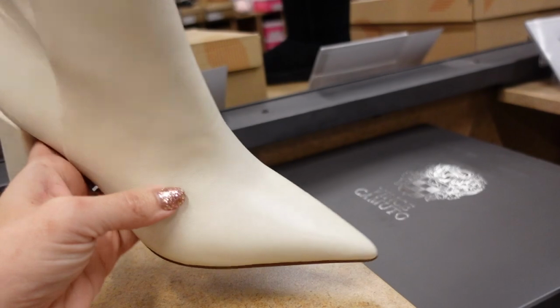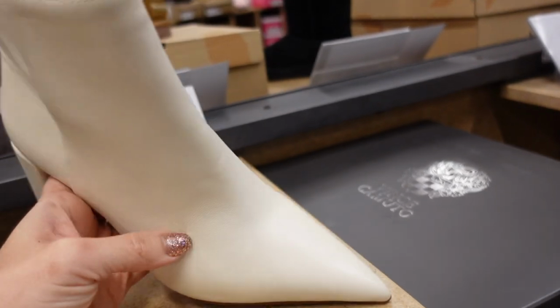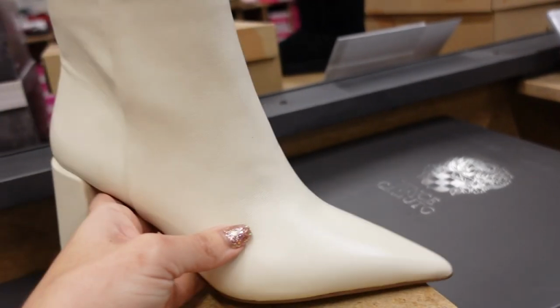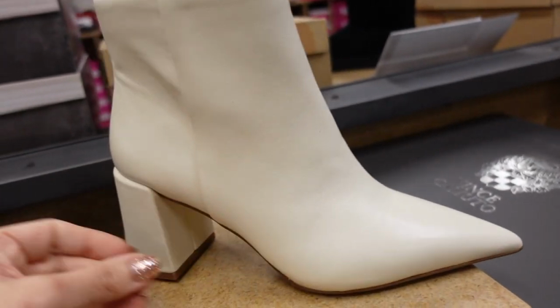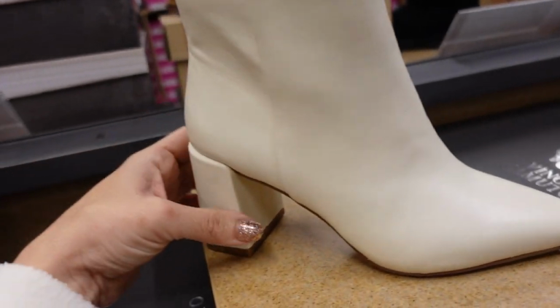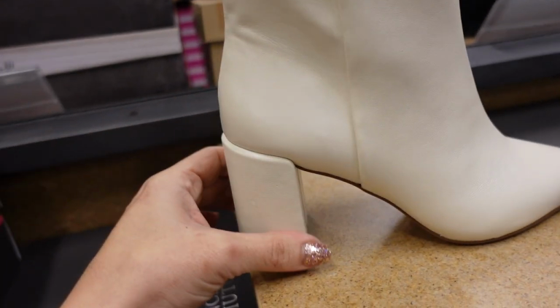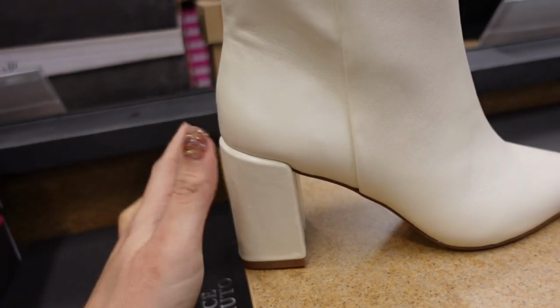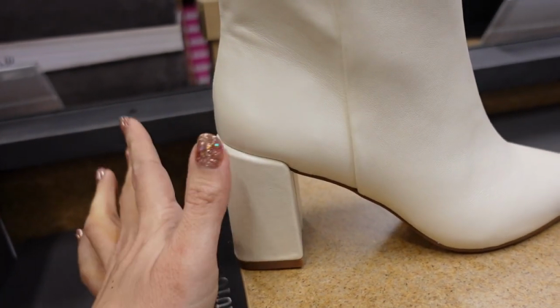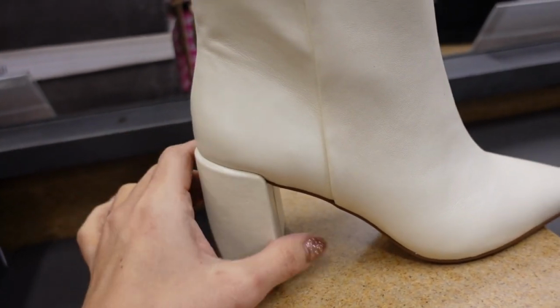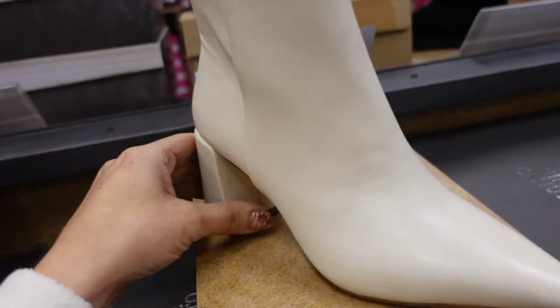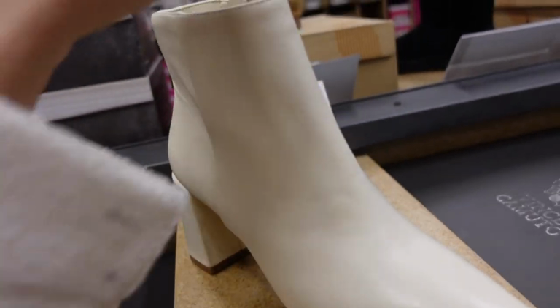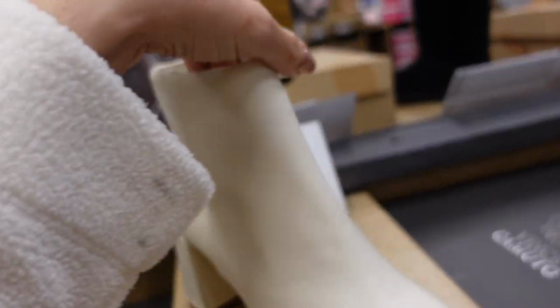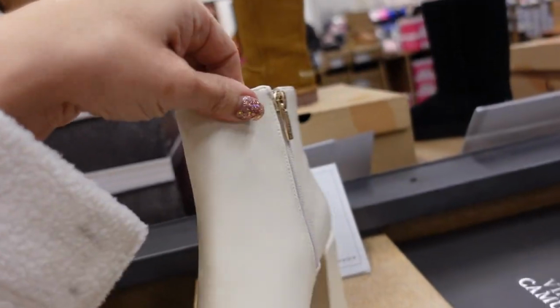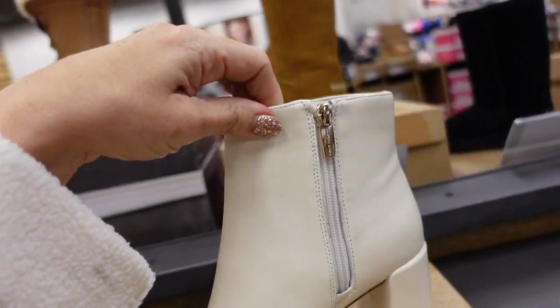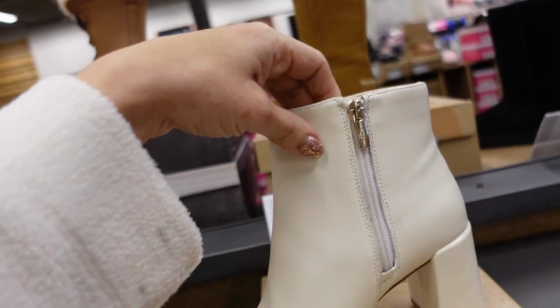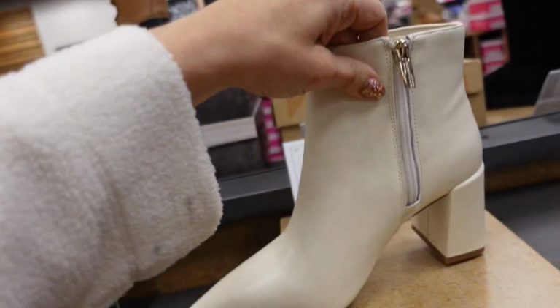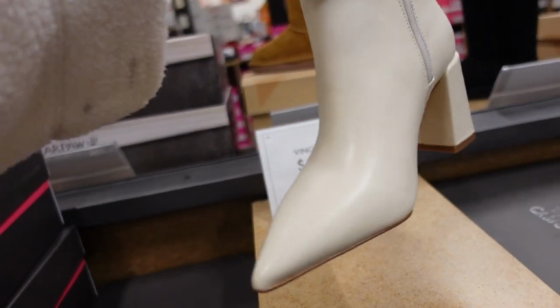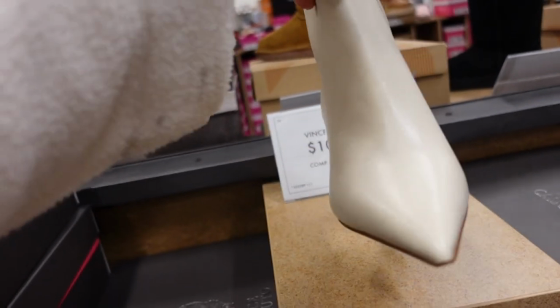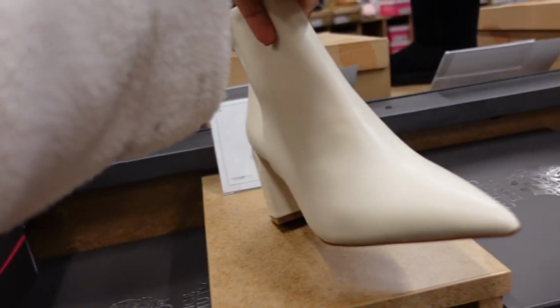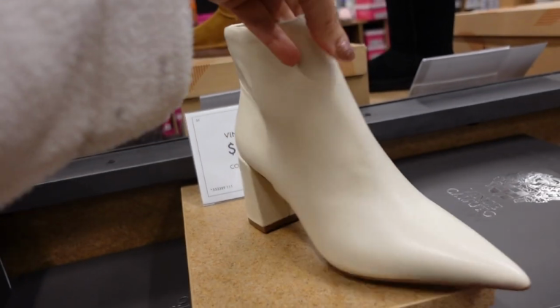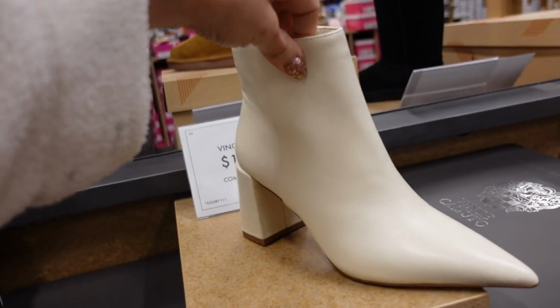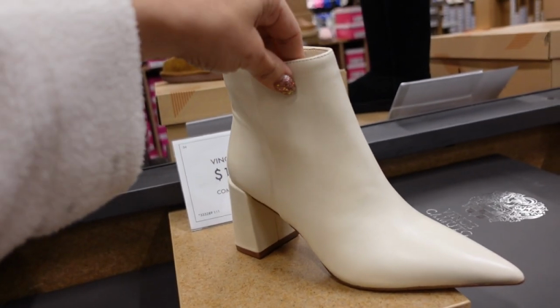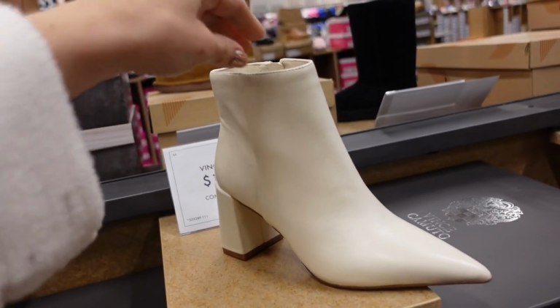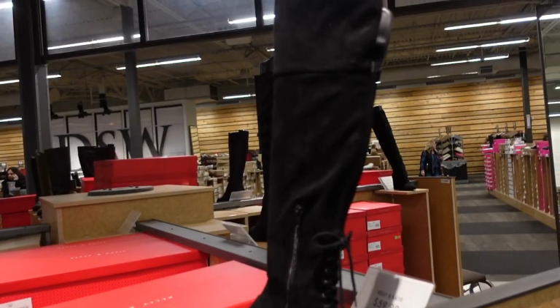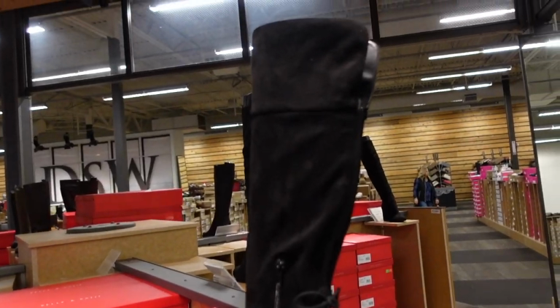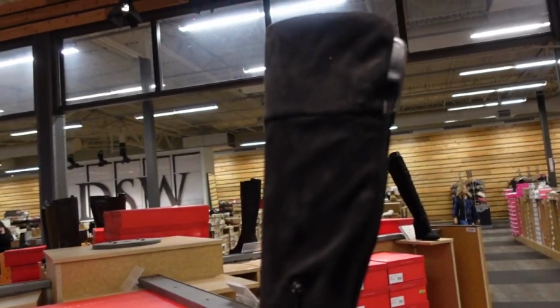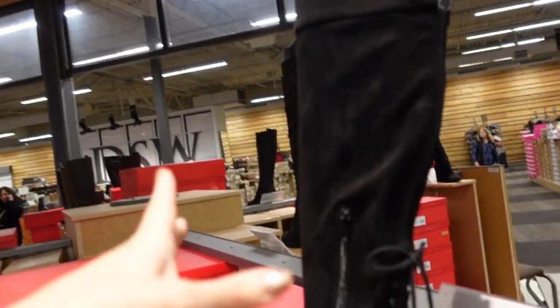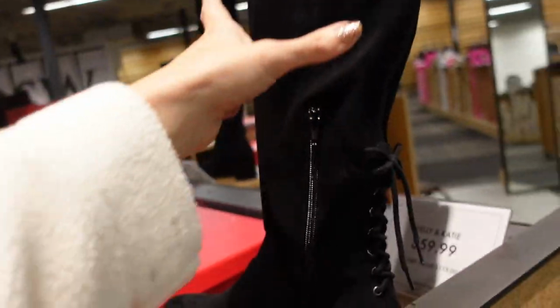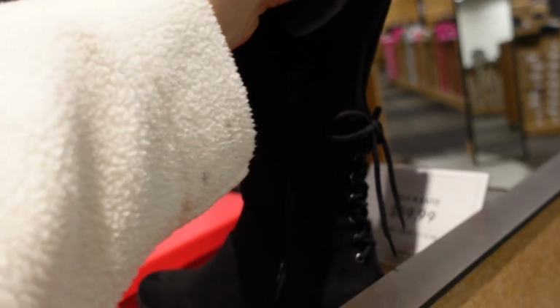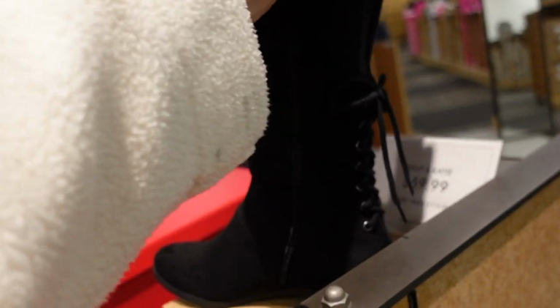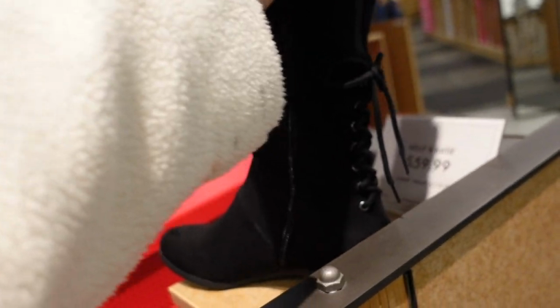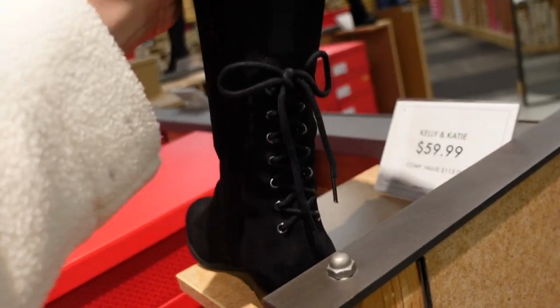New white boot from Vince Camuto — this one has a really pointed toe, chunky heel in the back, about an inch and a half, zipper on the inside. They are $109.99.